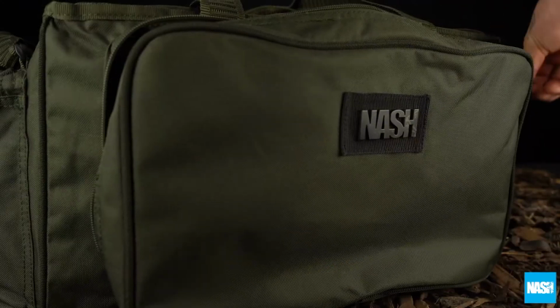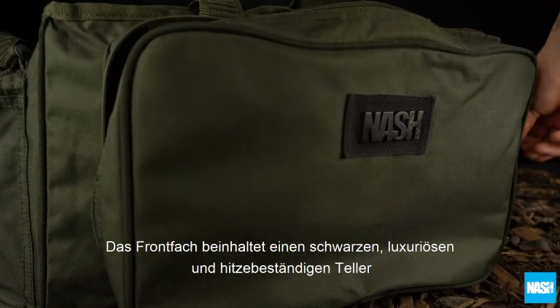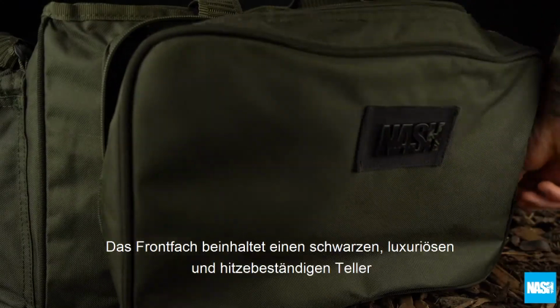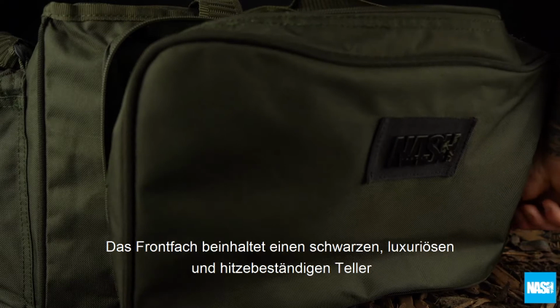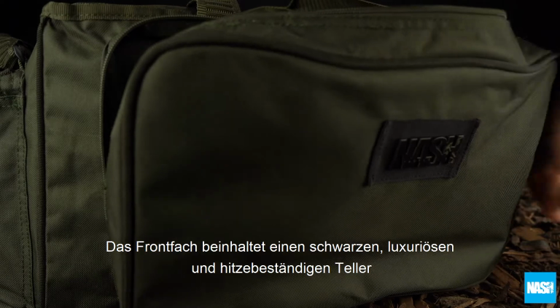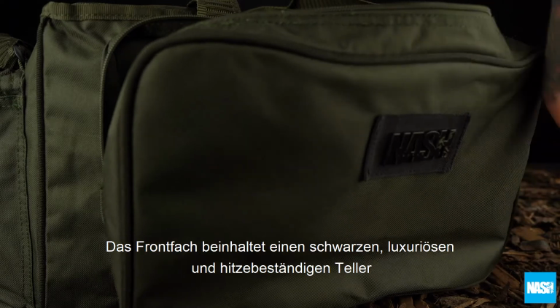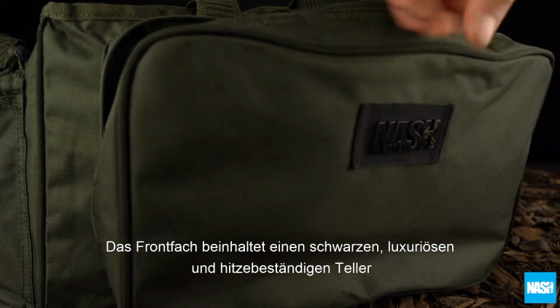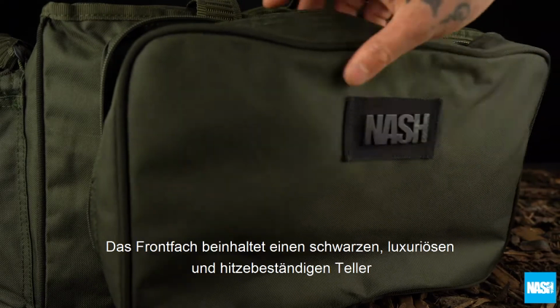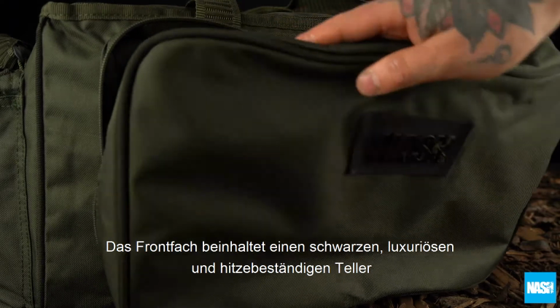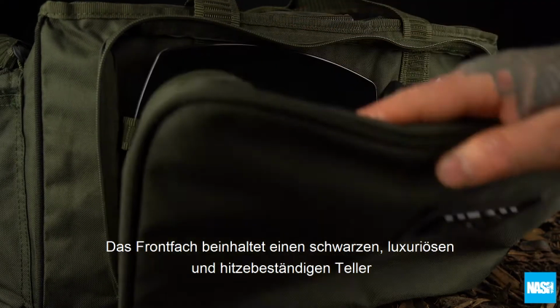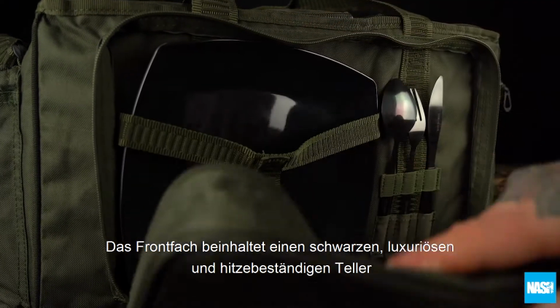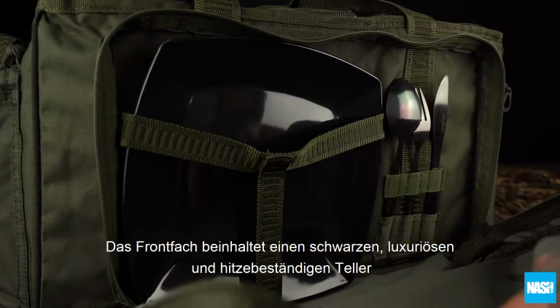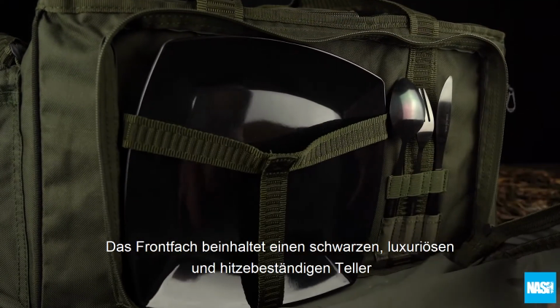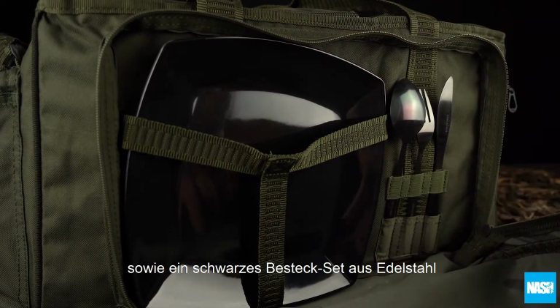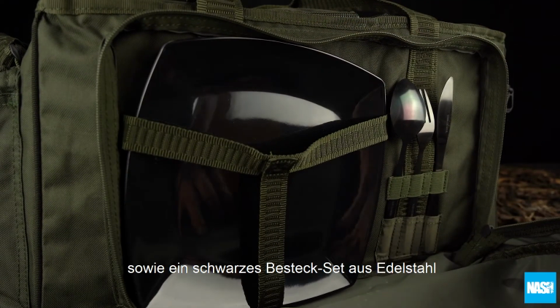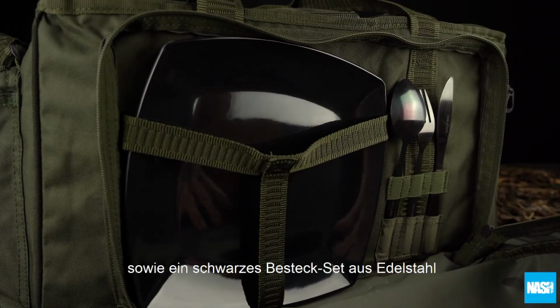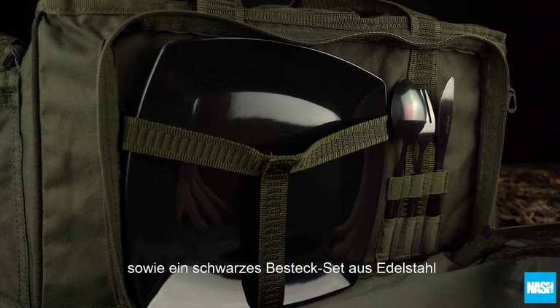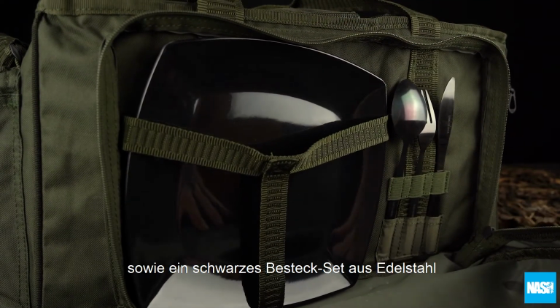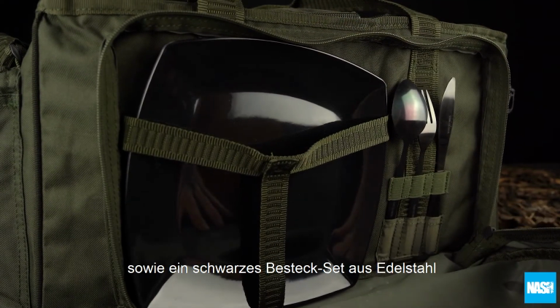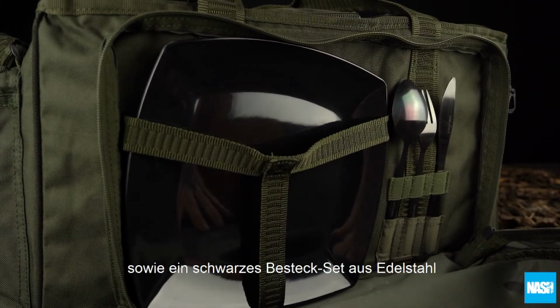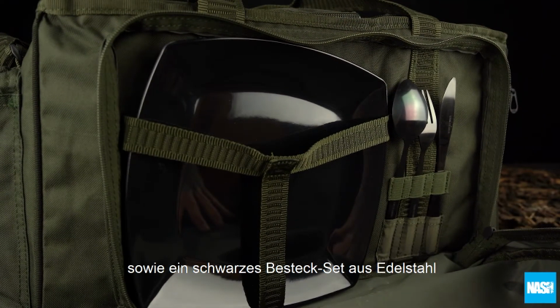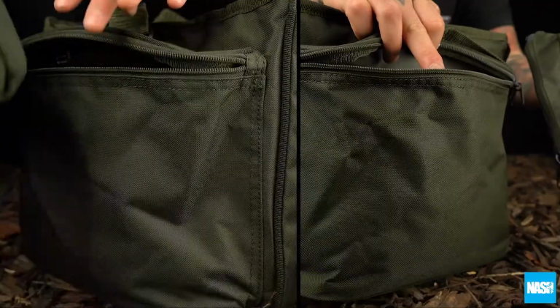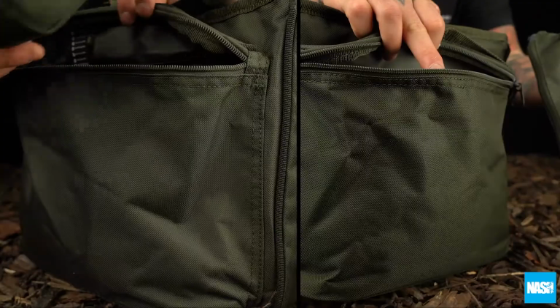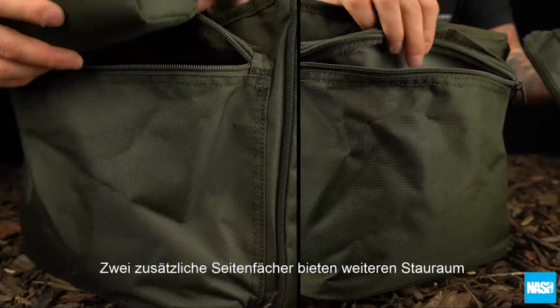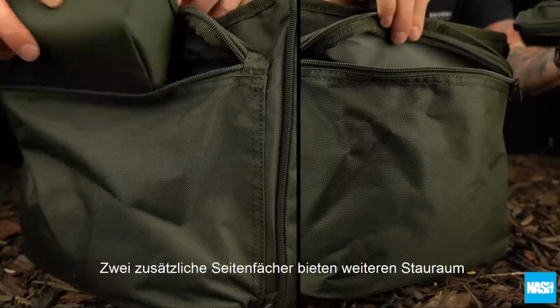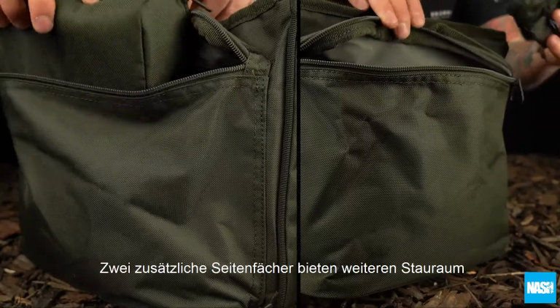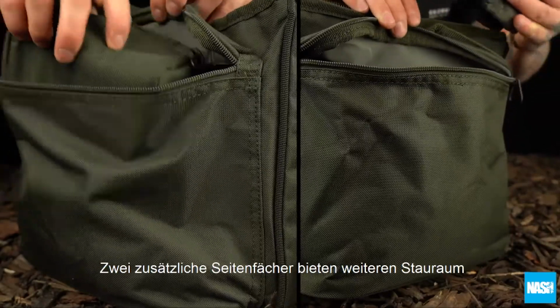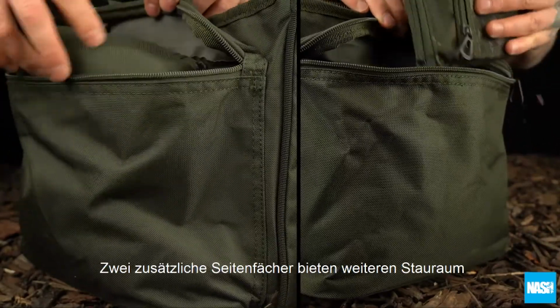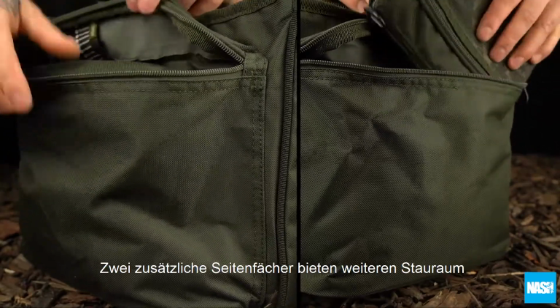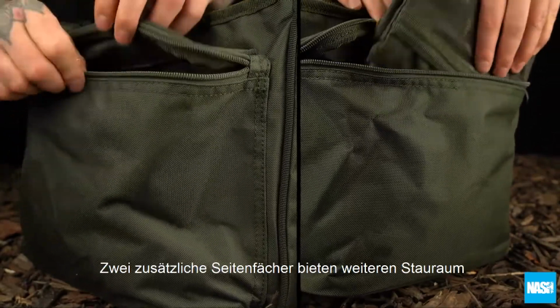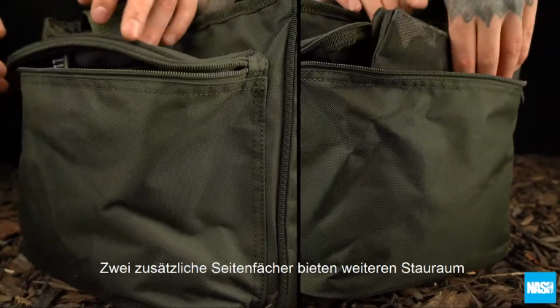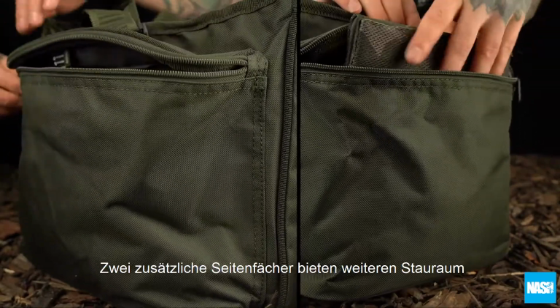The front pocket contains a luxury black heat-resistant plate and a black stainless steel cutlery set. Two zipped end pockets offer additional storage.